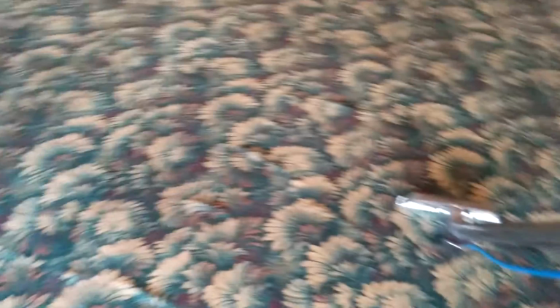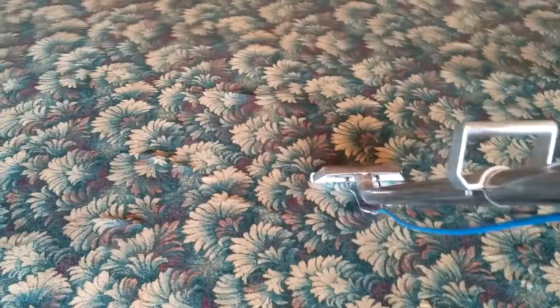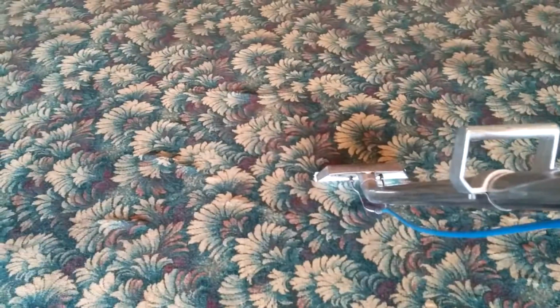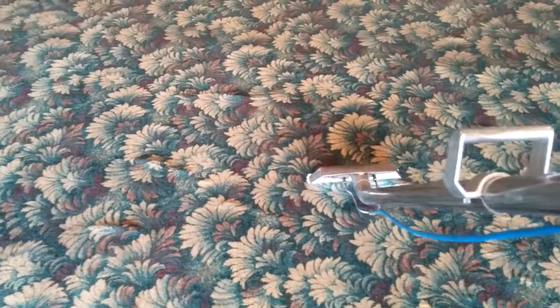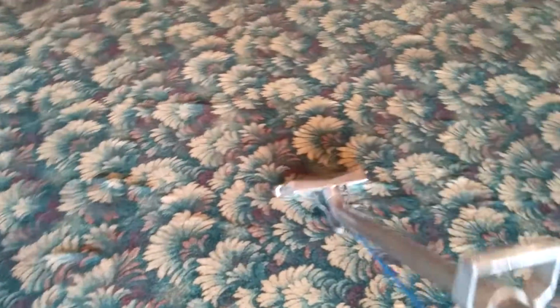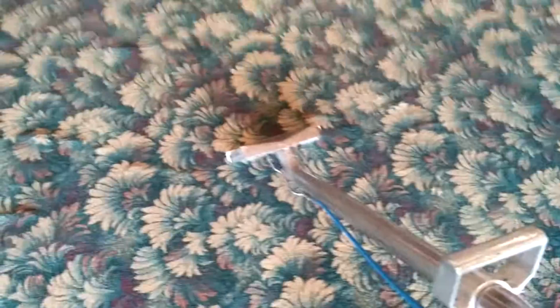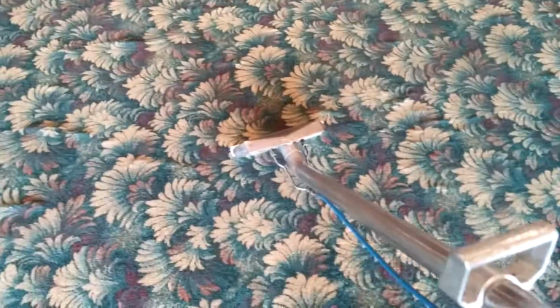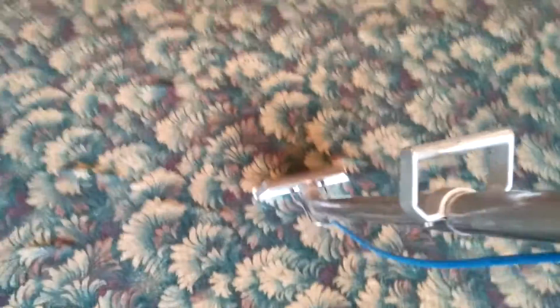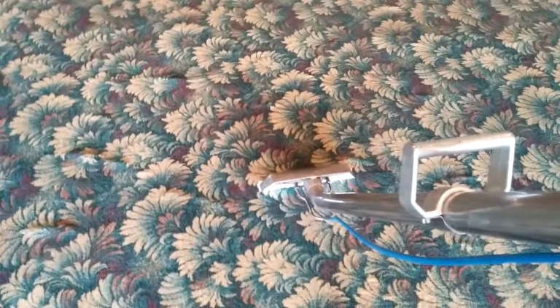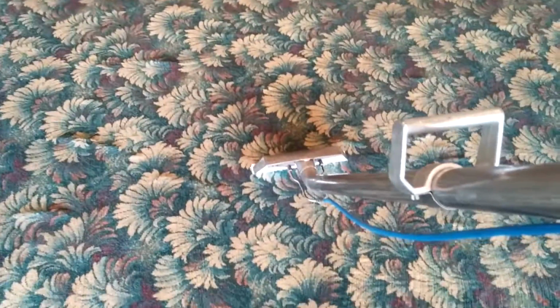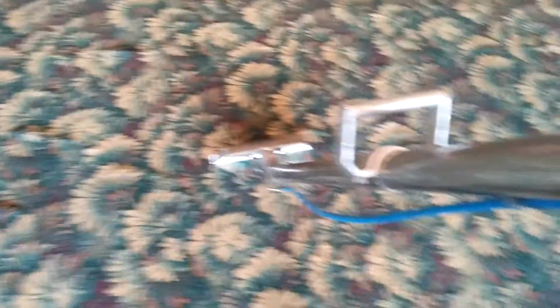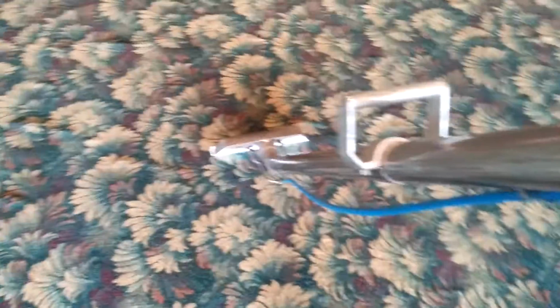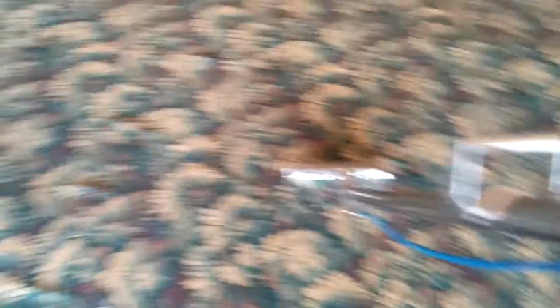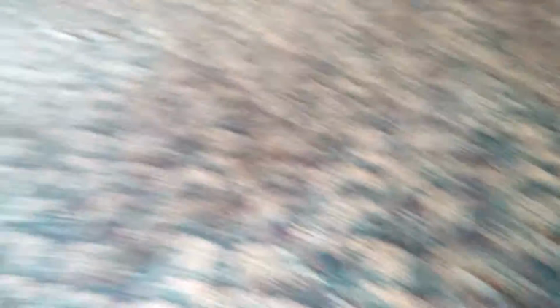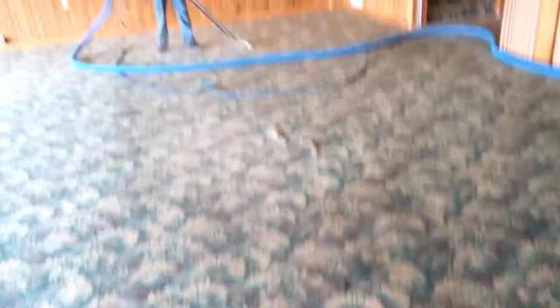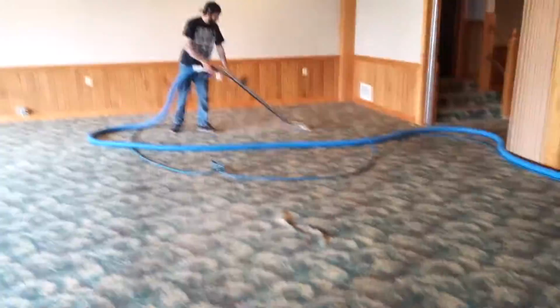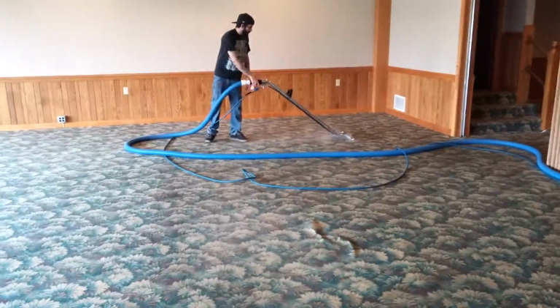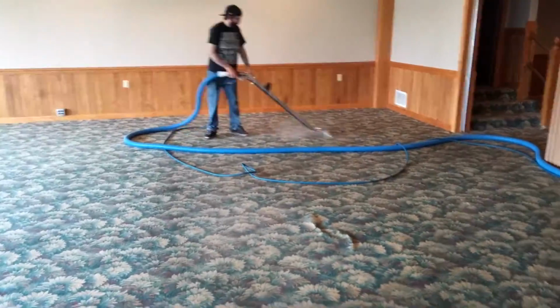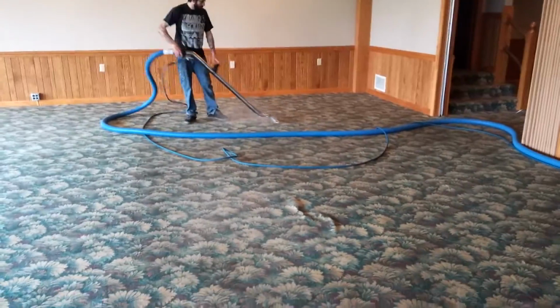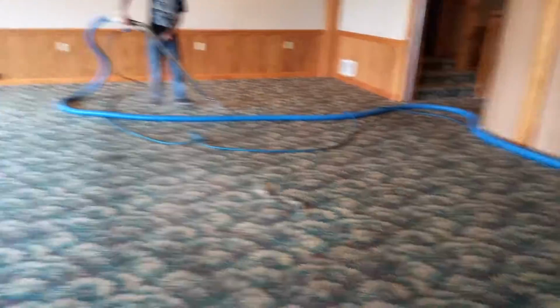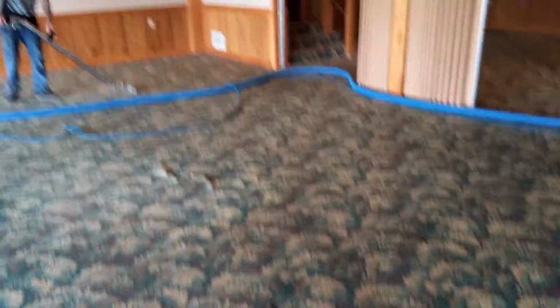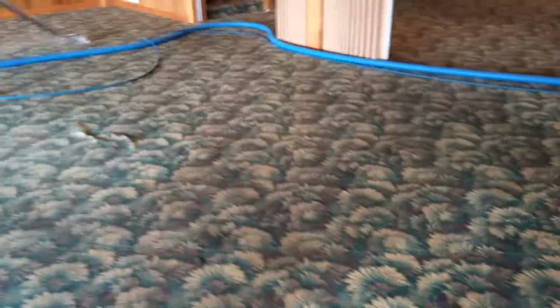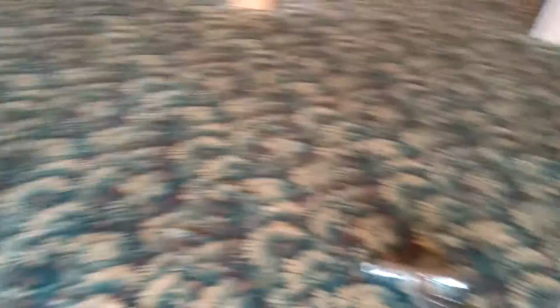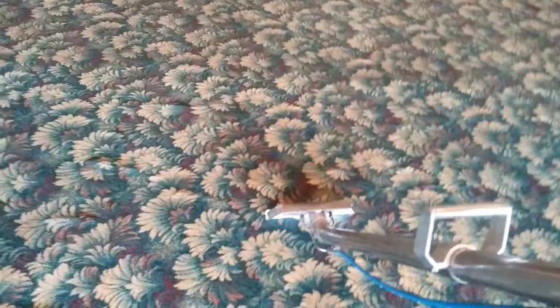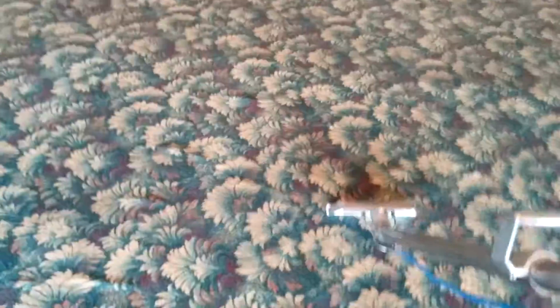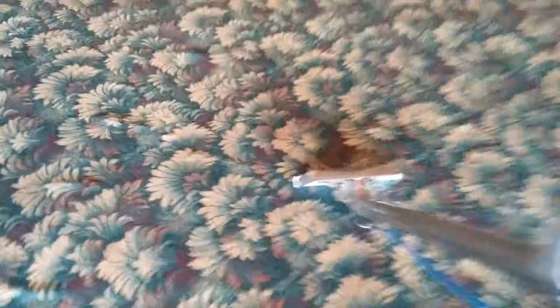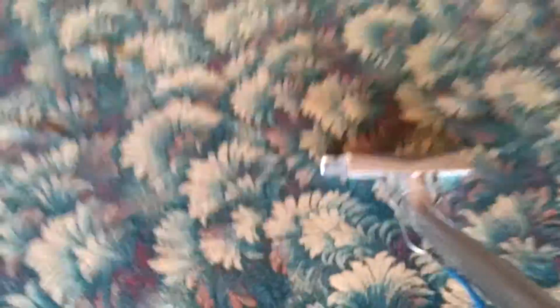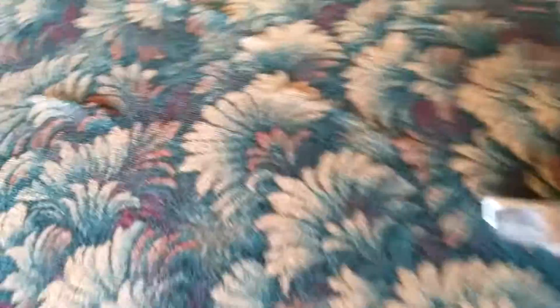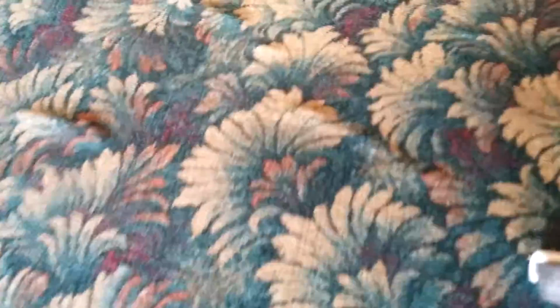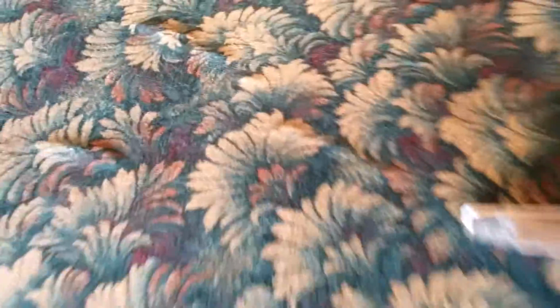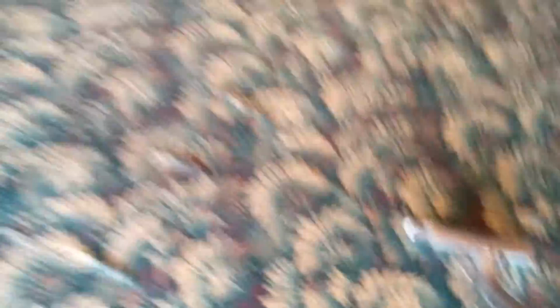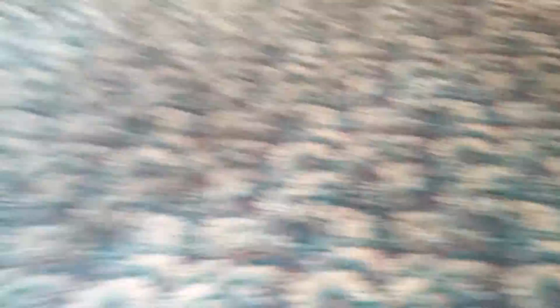I got the carpet guy and we're dual wanding today. I got the old wand. Chris has the new wand over there. So Chris, I'm going to lift this off the floor. You can hear all the air getting sucked up through there.